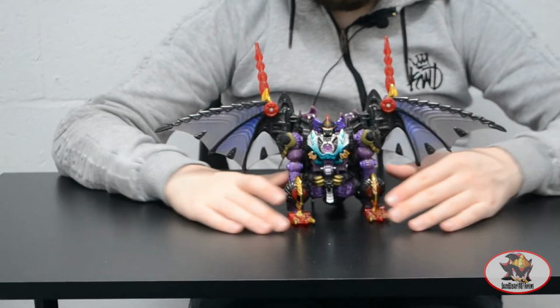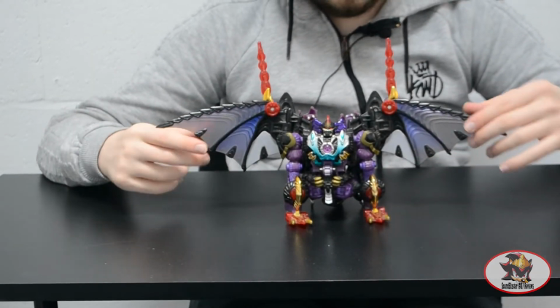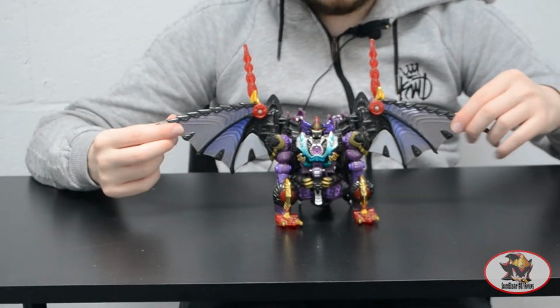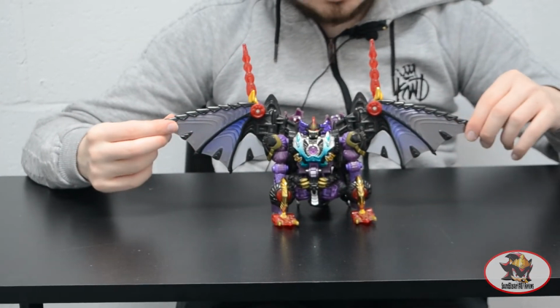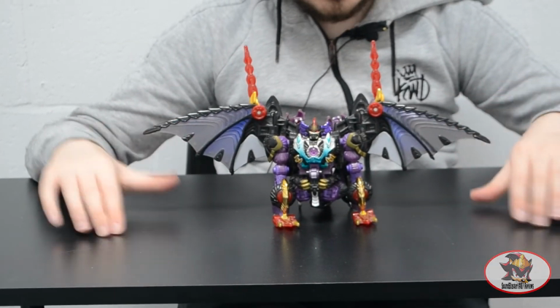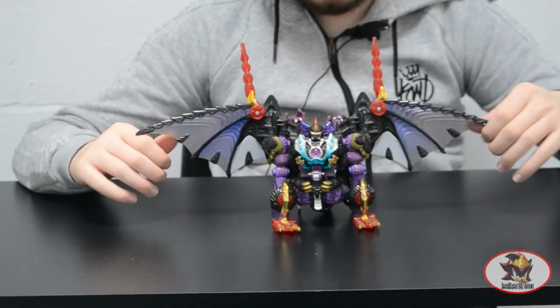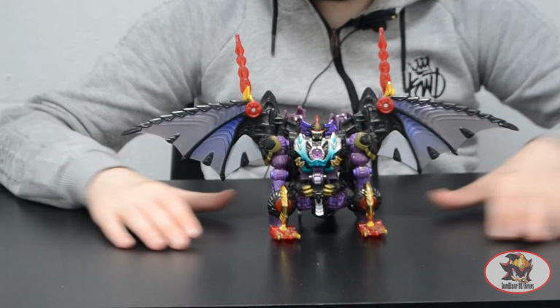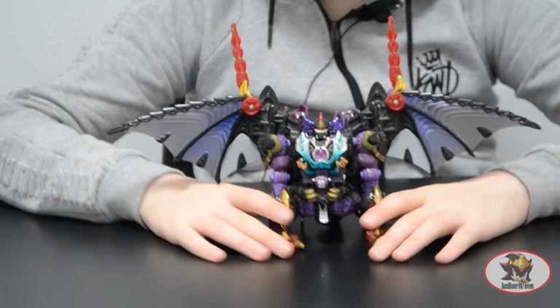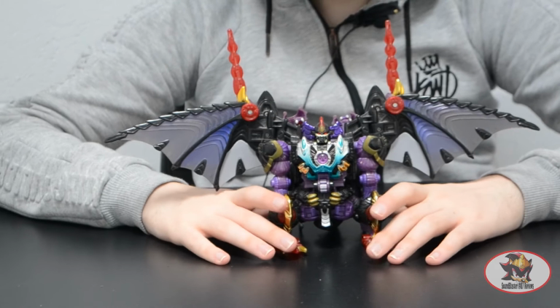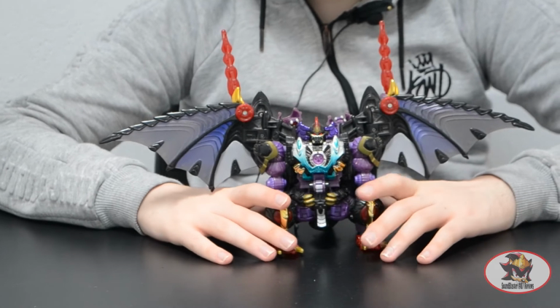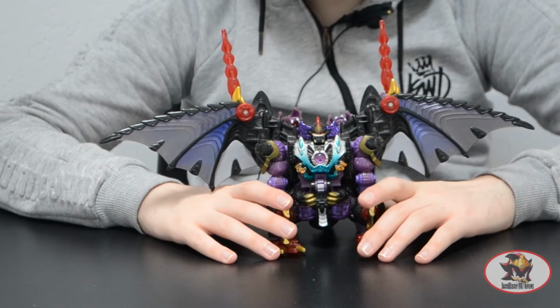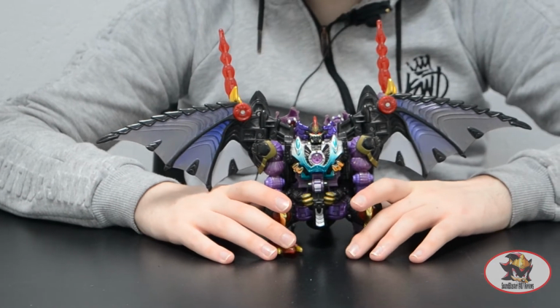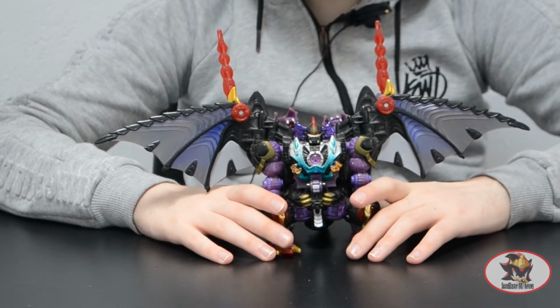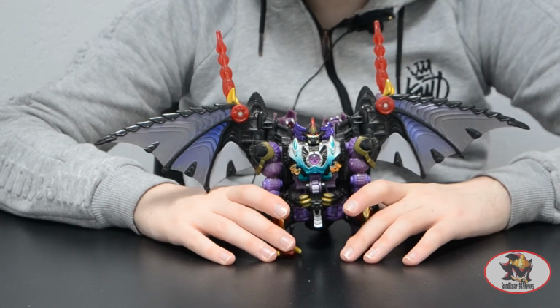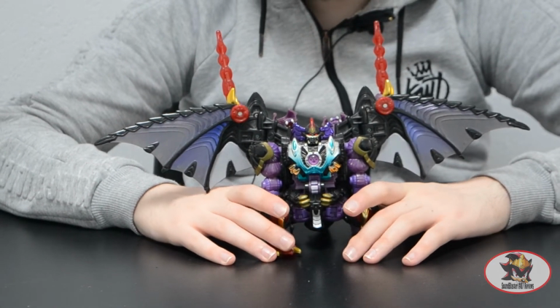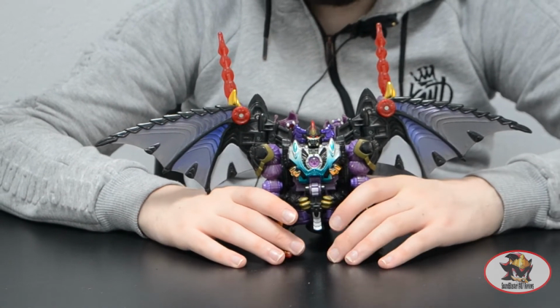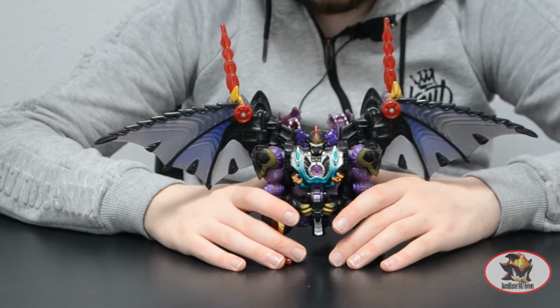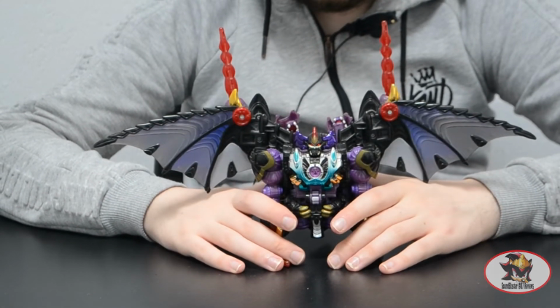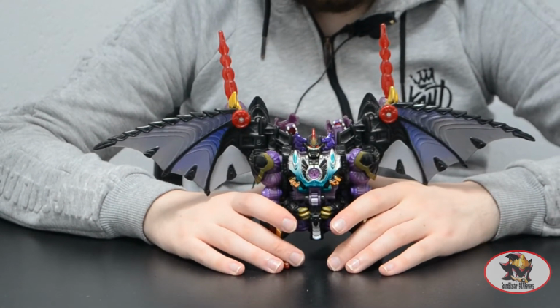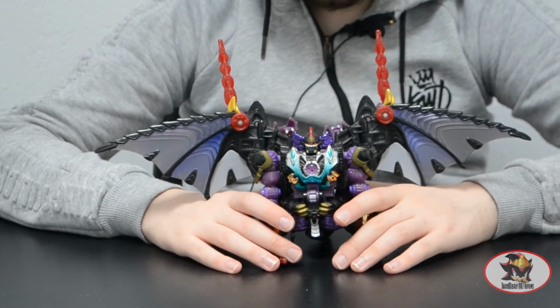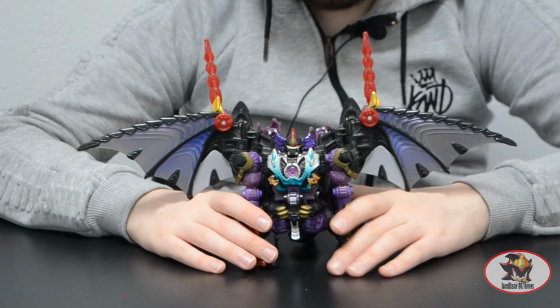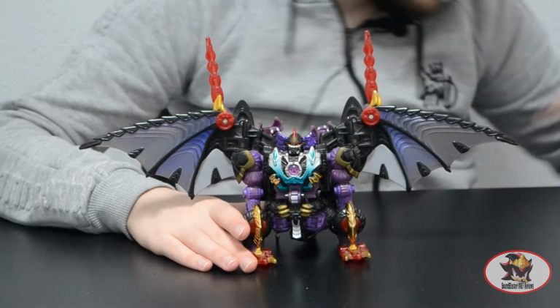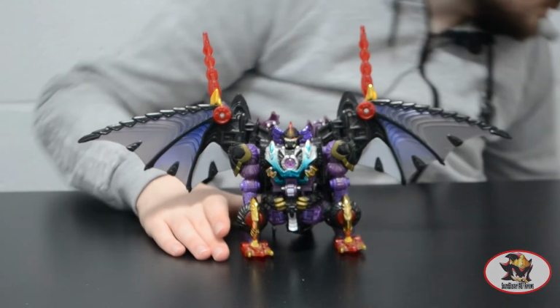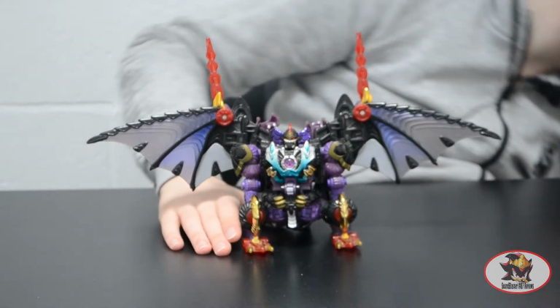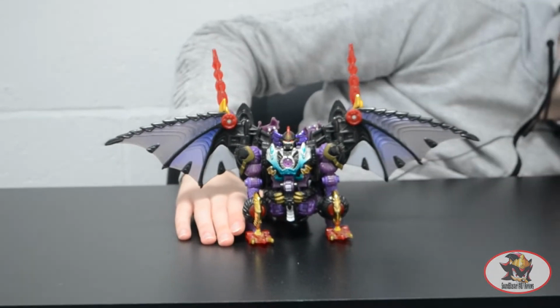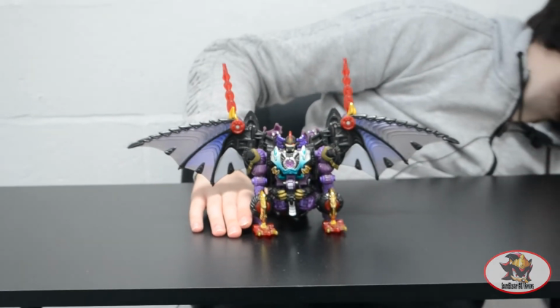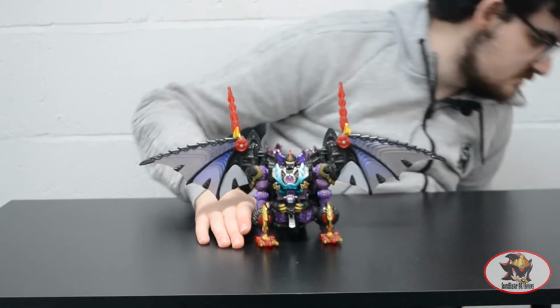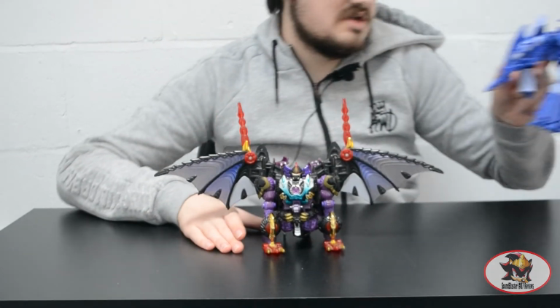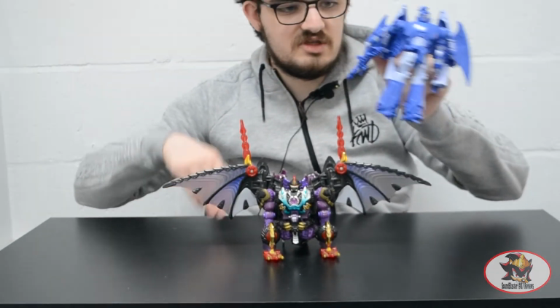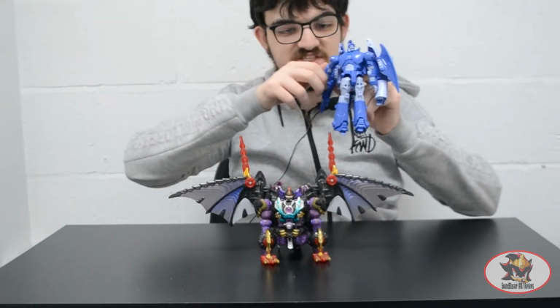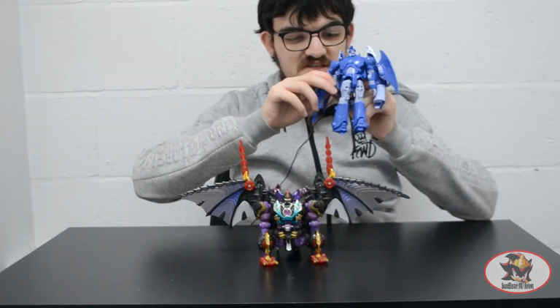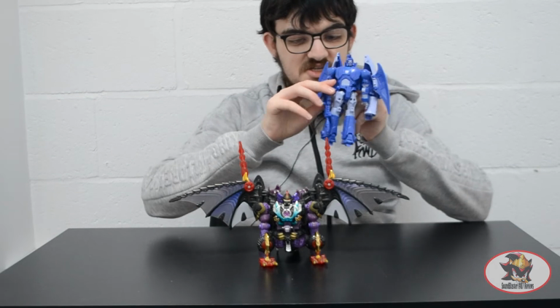This is normally one of his lesser-used modes — normally just flapping around in mid-air and taunting Optimus Prime. For size comparison, here he is with Studio Series 86 Scourge again.